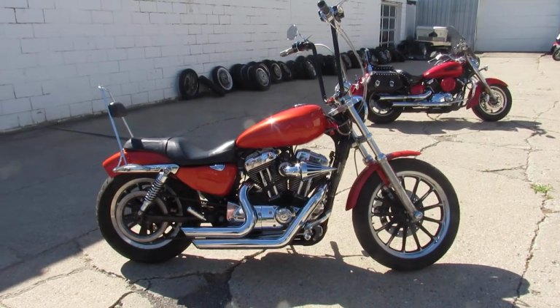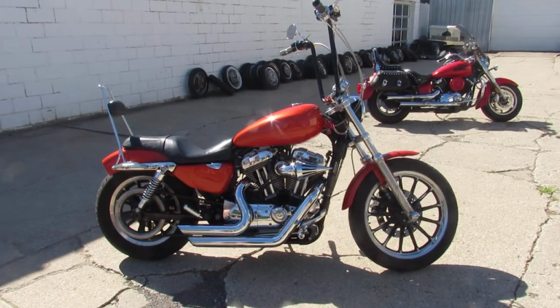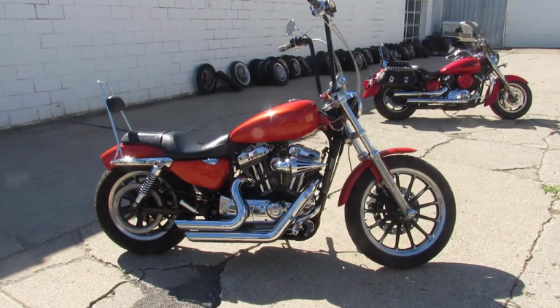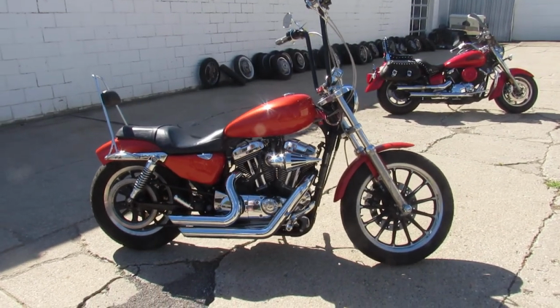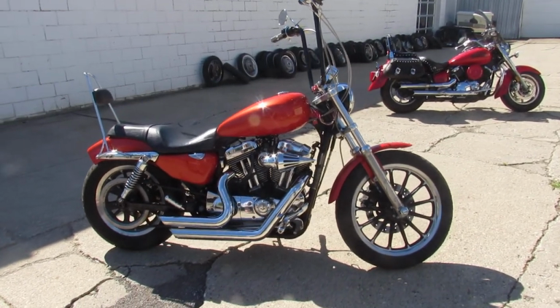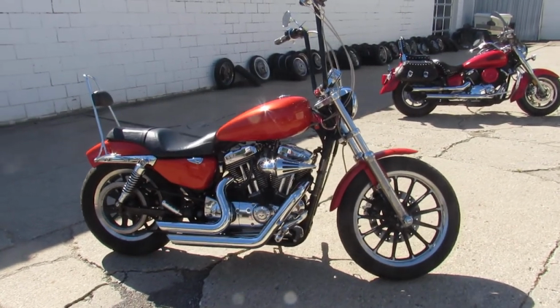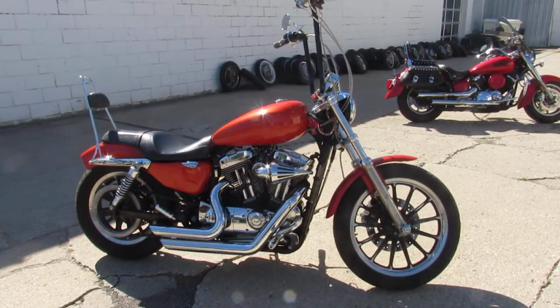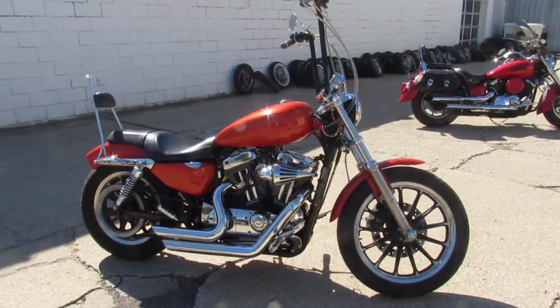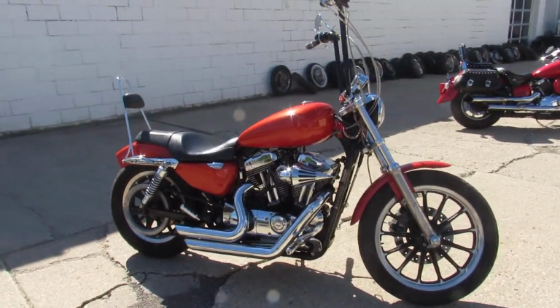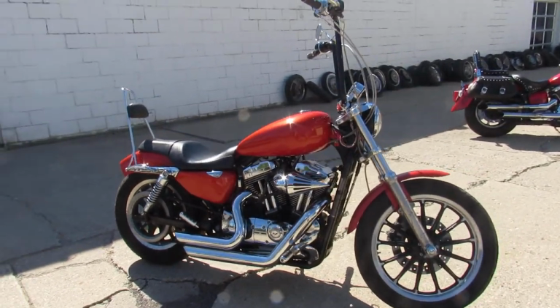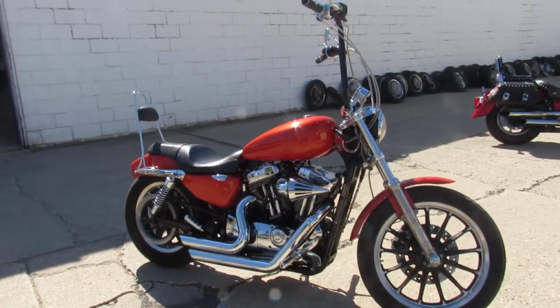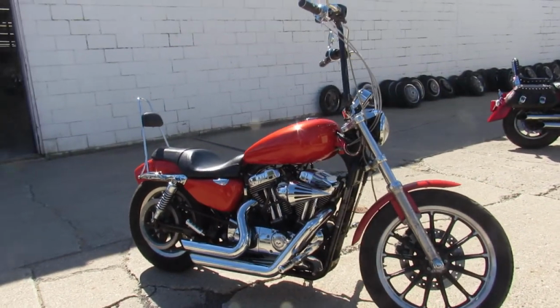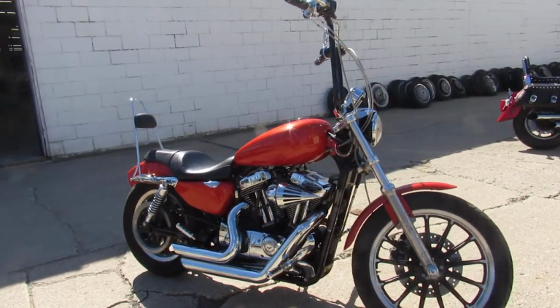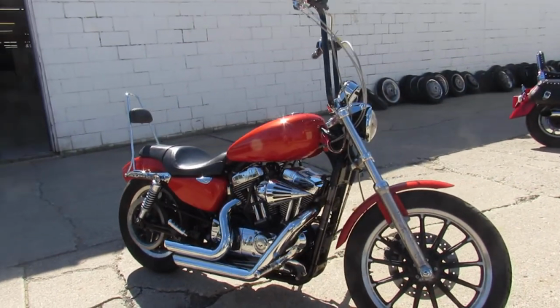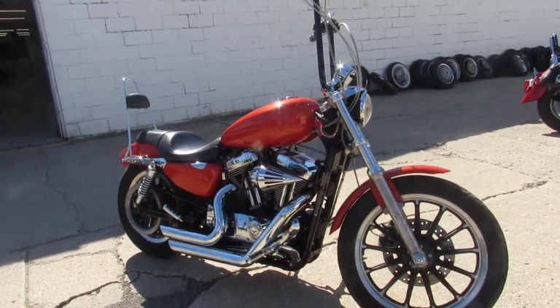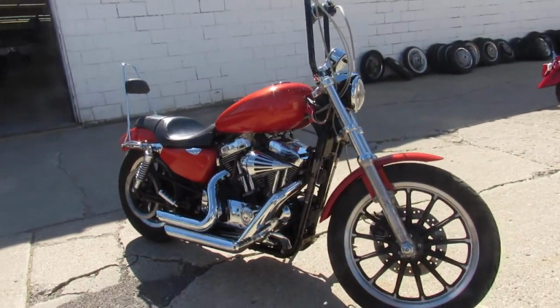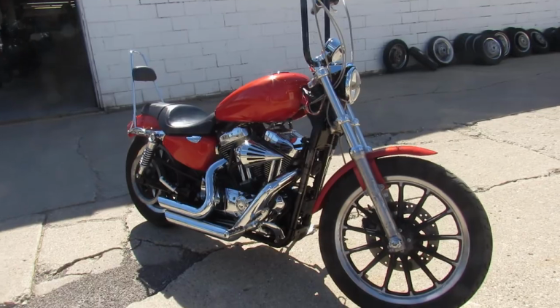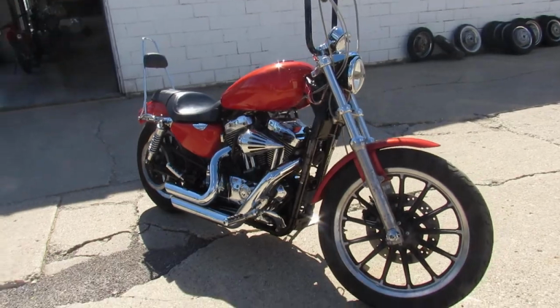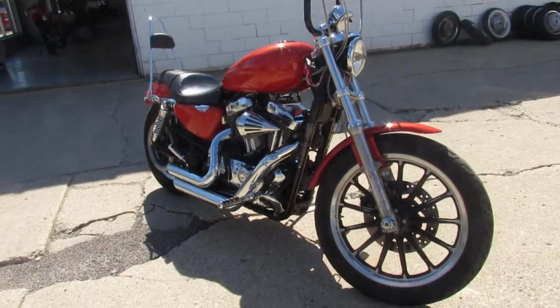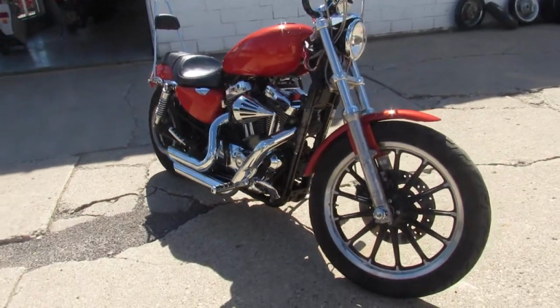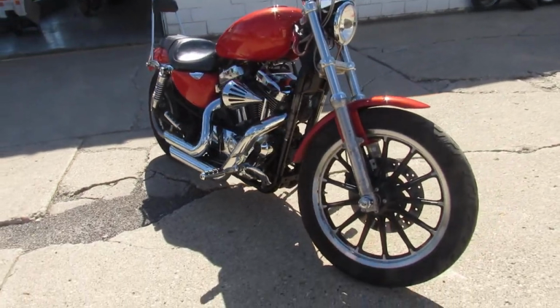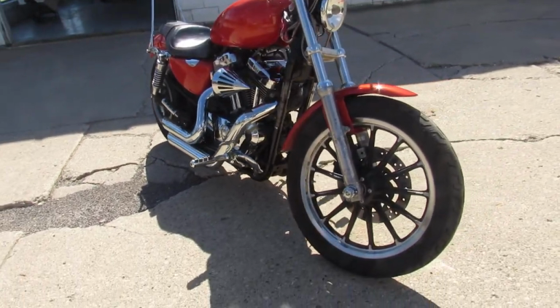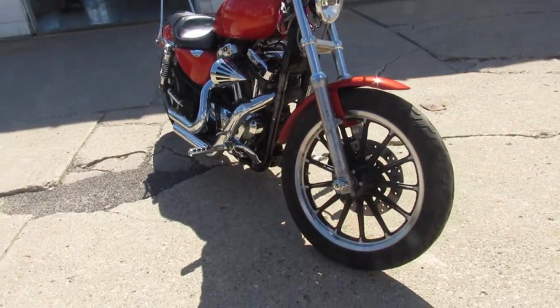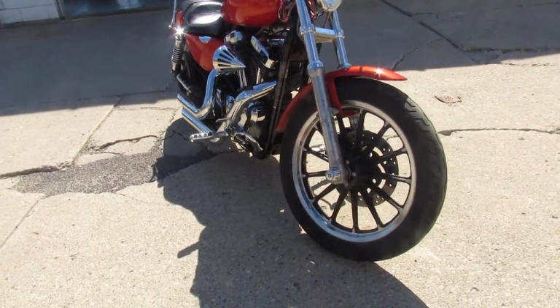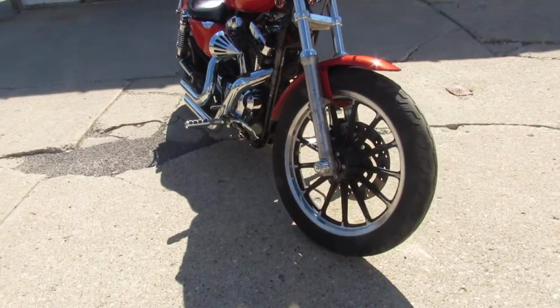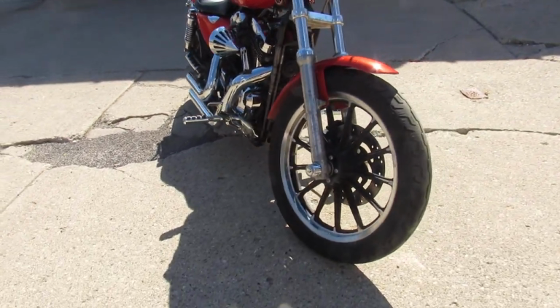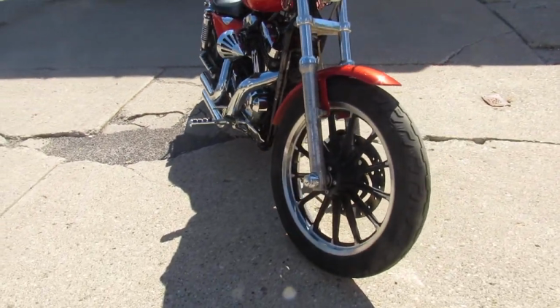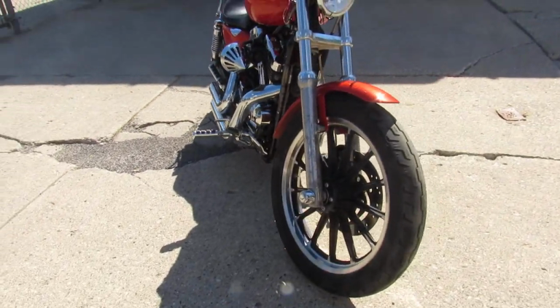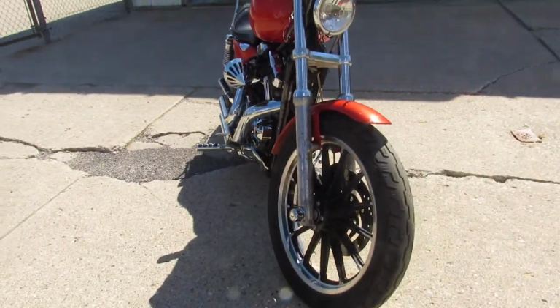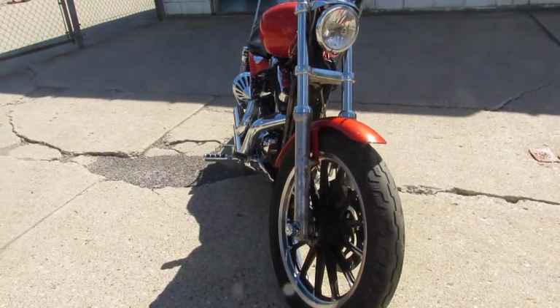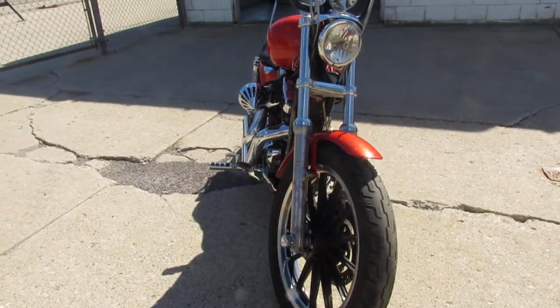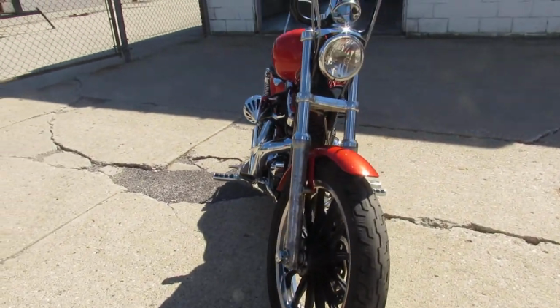Hey guys, ApprovalPowerSports.com here doing some videos on some bikes we just got into the showroom. Anybody looking for a used Harley Davidson, we've got them here at Approval Power Sports.